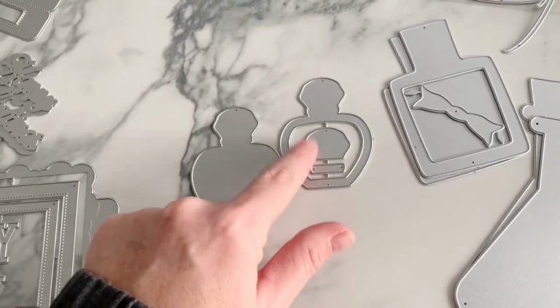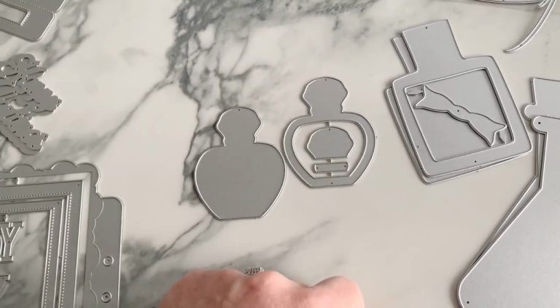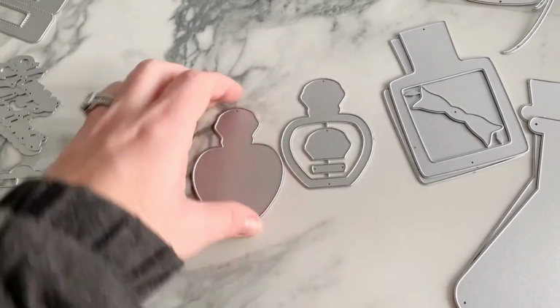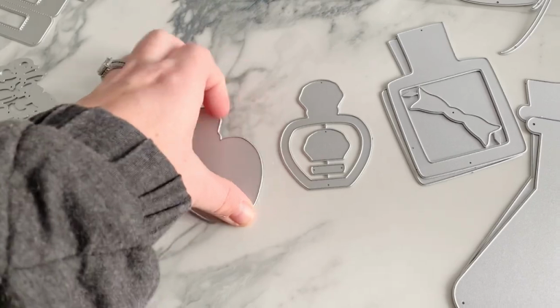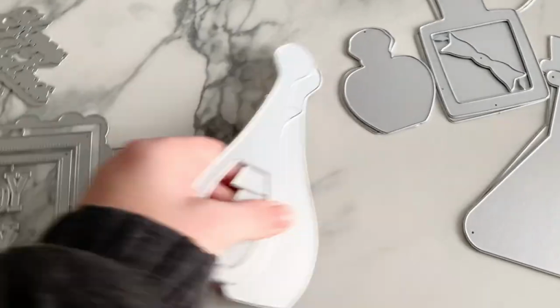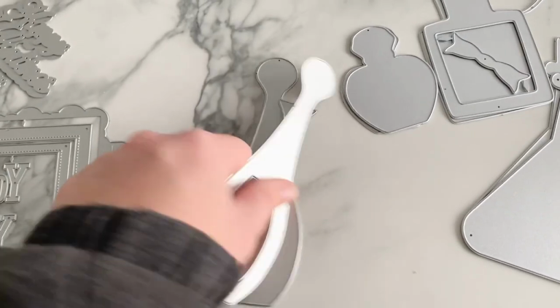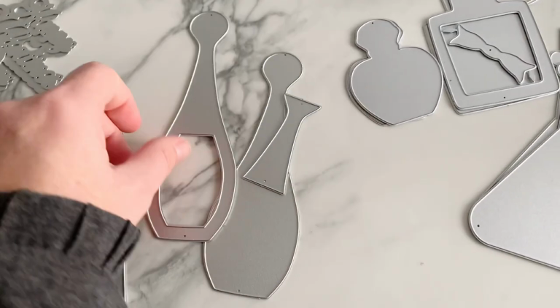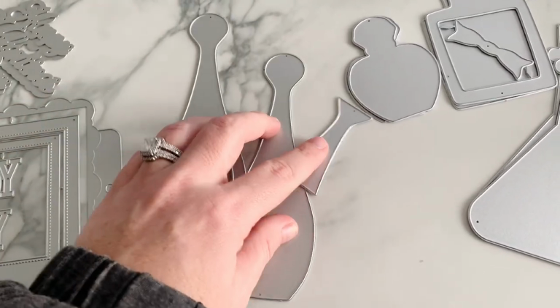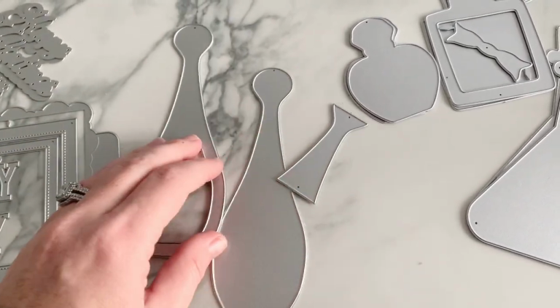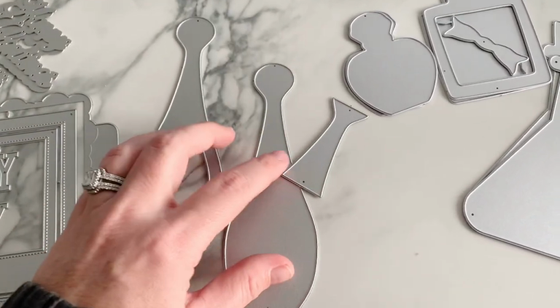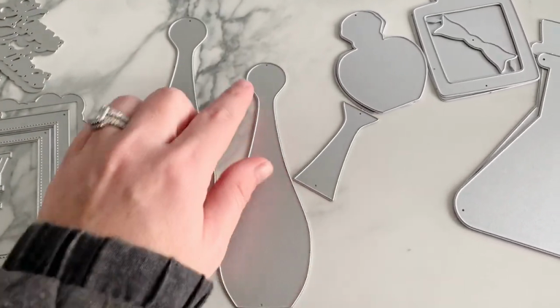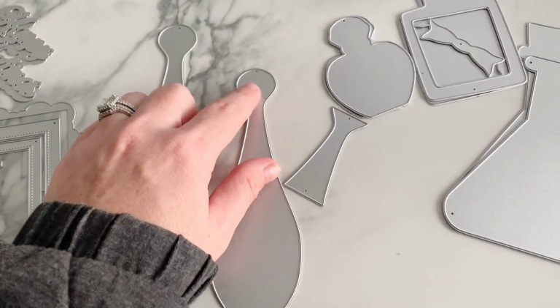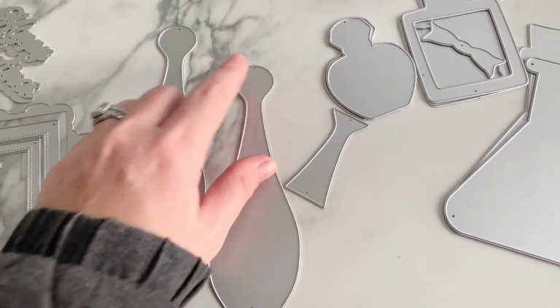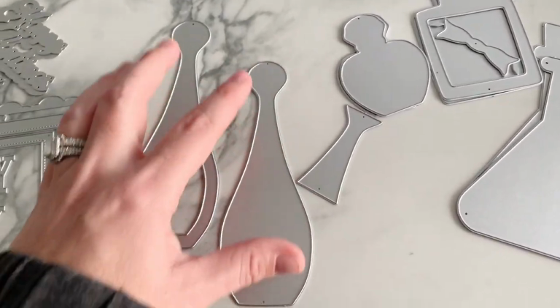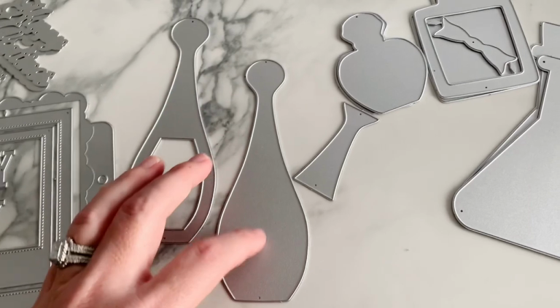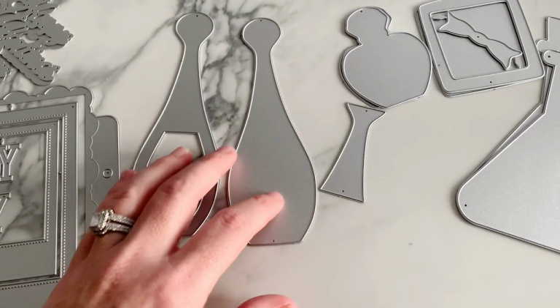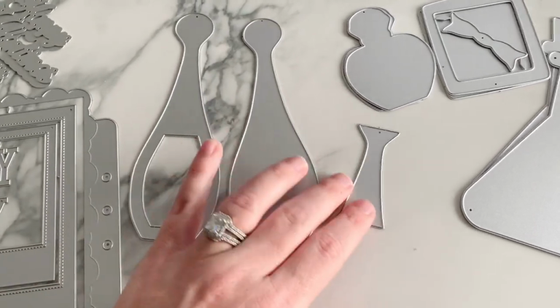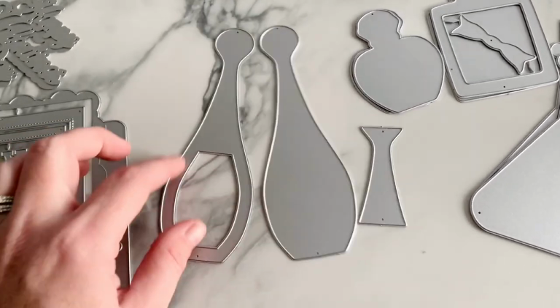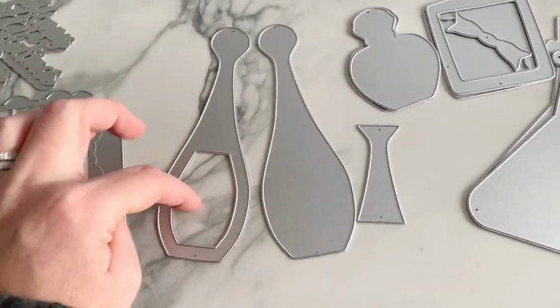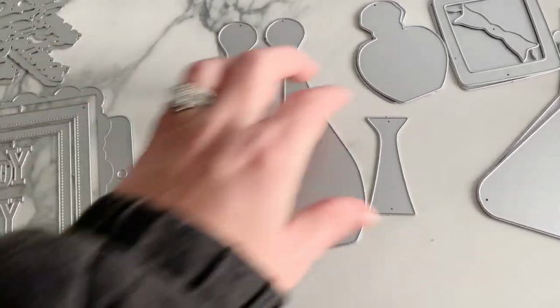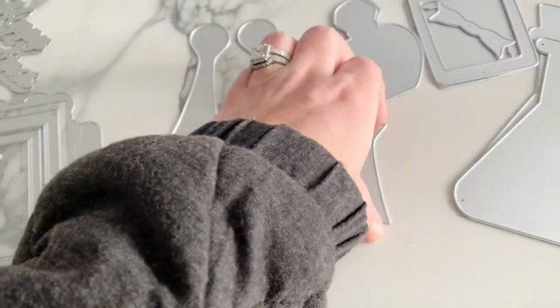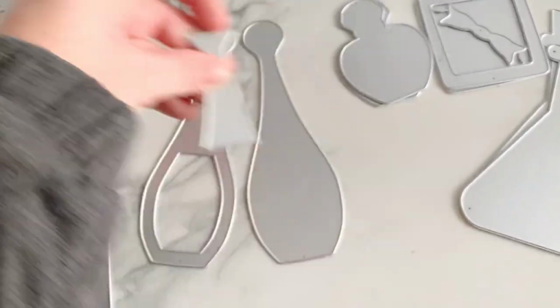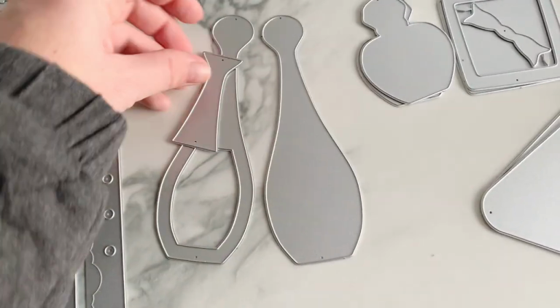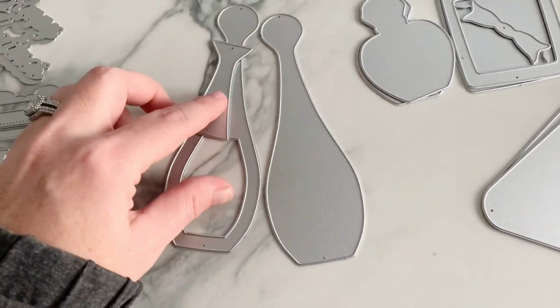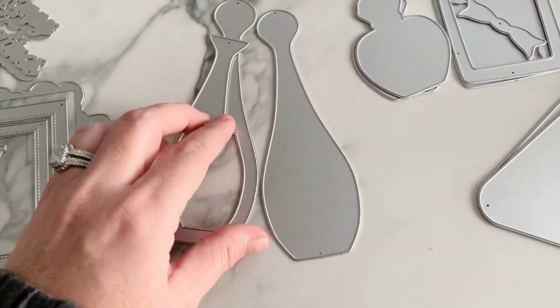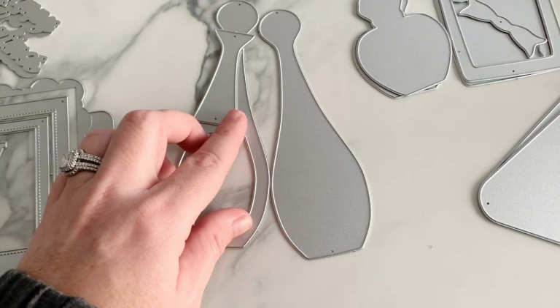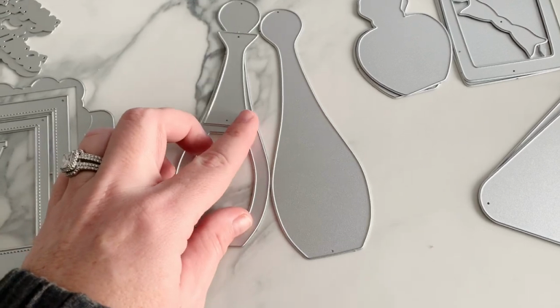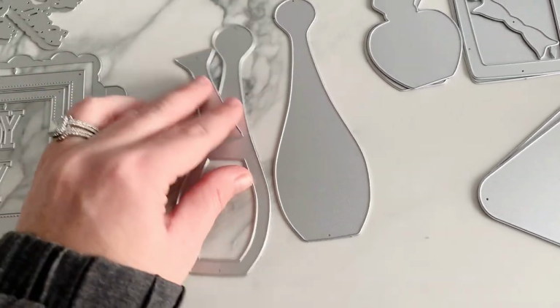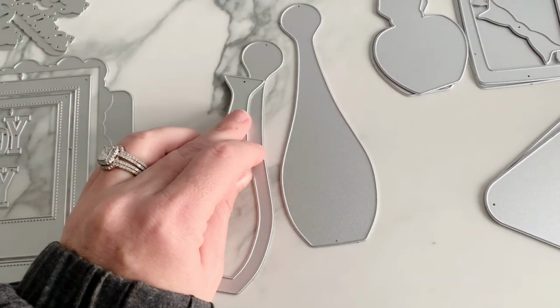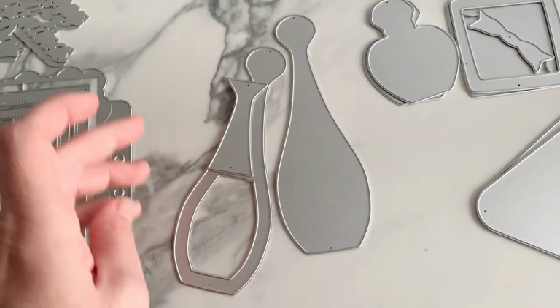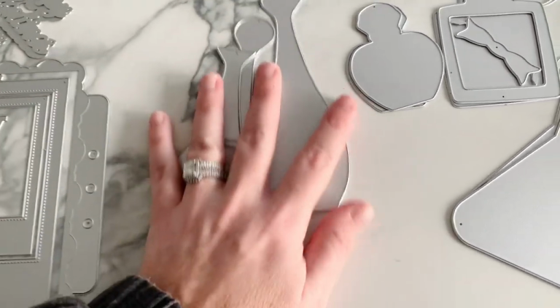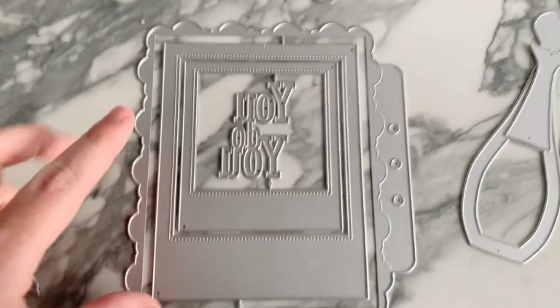It has a layering part for the lid. Then we have this one — it's too round up here to be a bowling pin, but it's a shaker, like another fancy bottle. This part layers up right here like a vase or something.